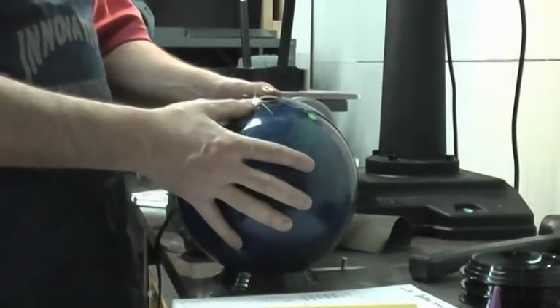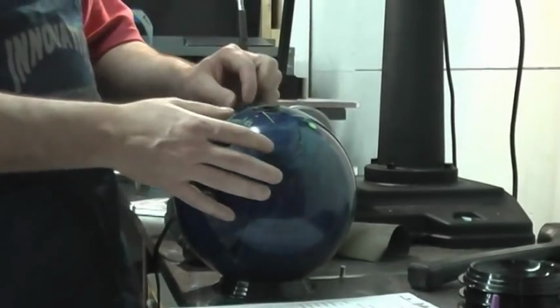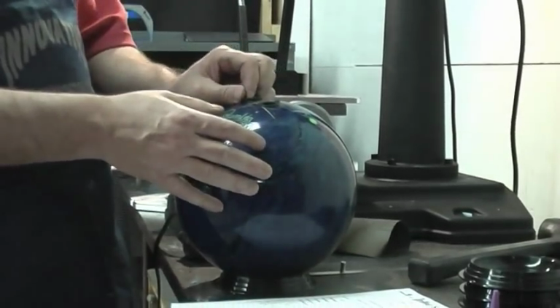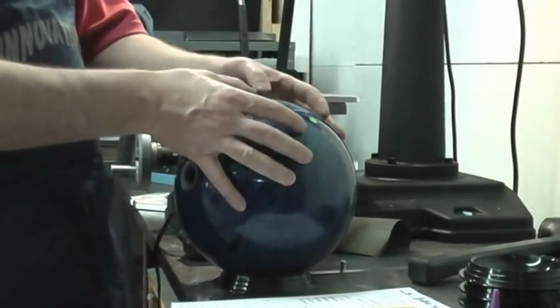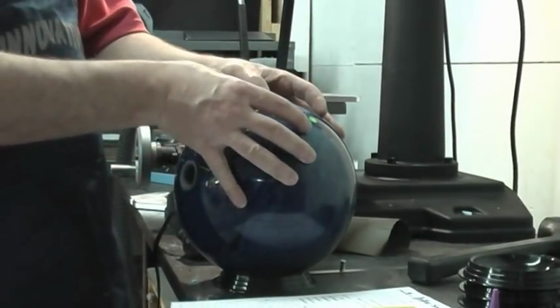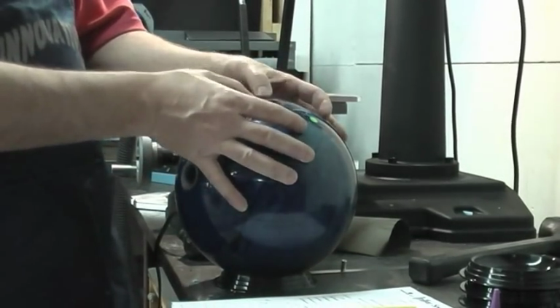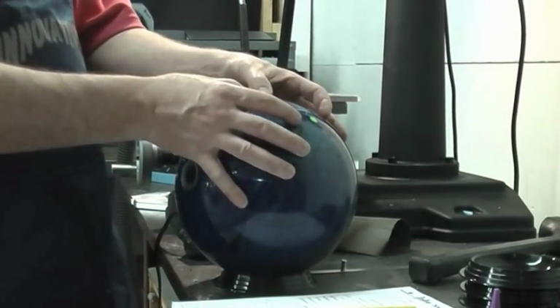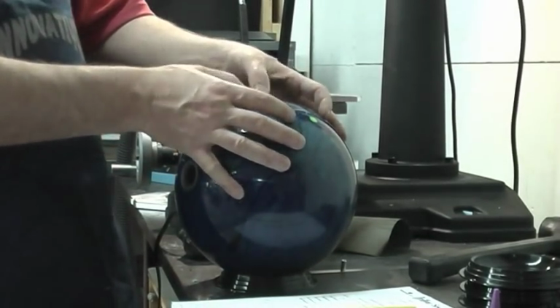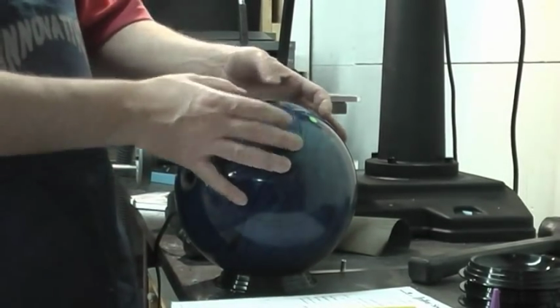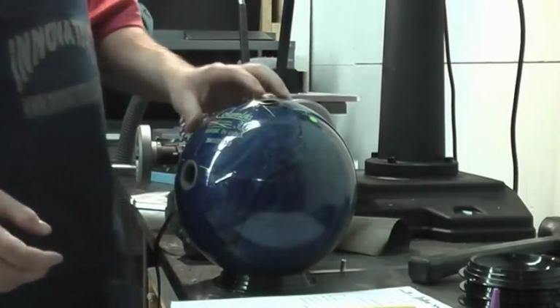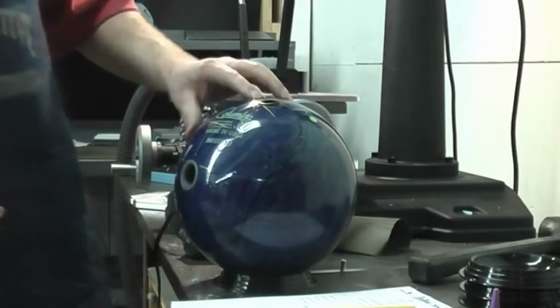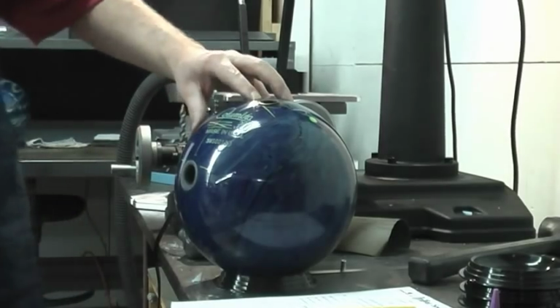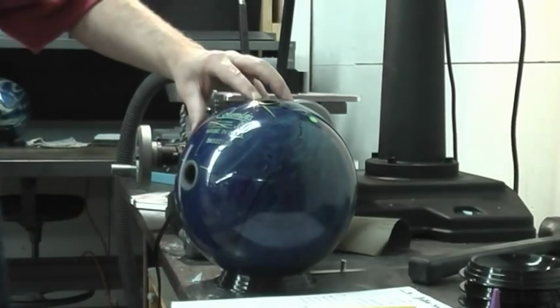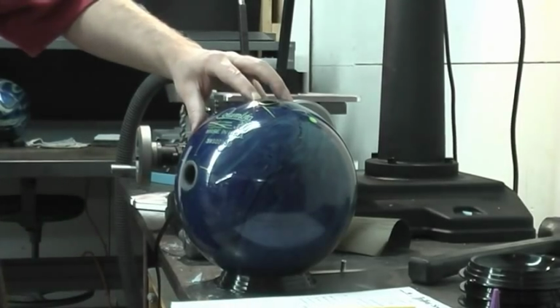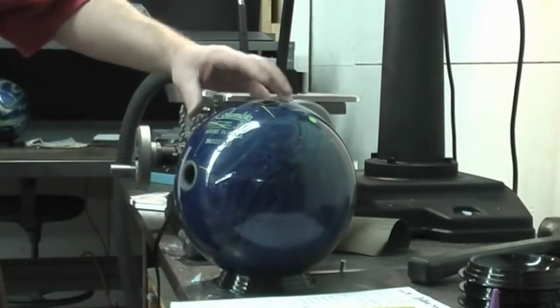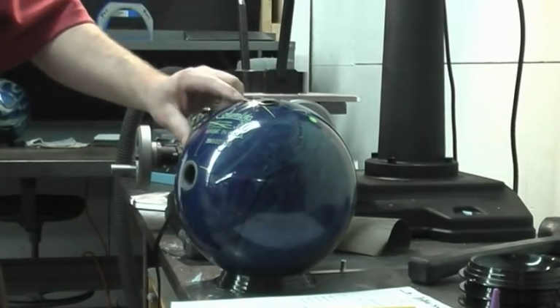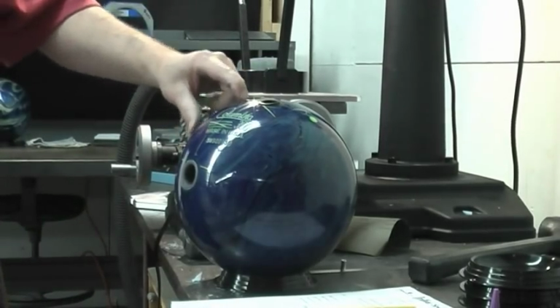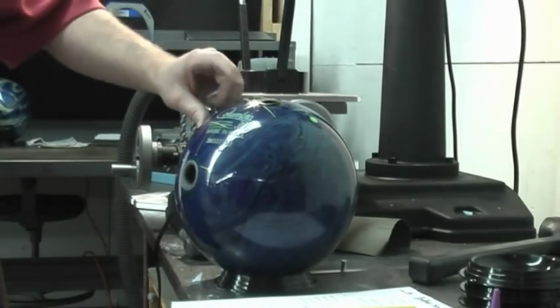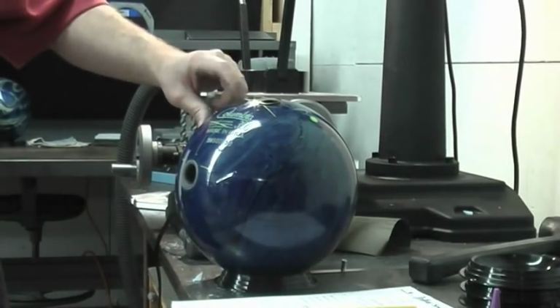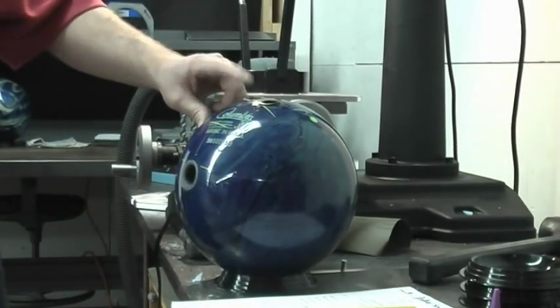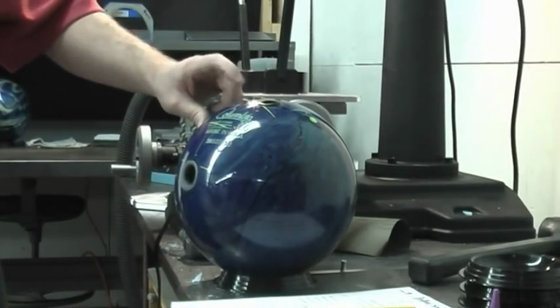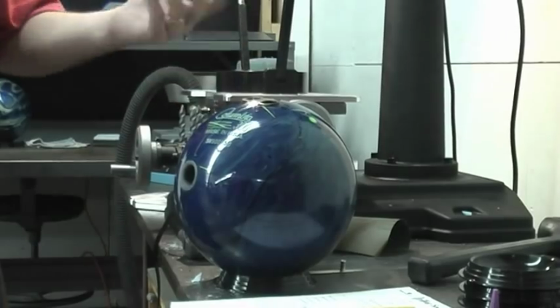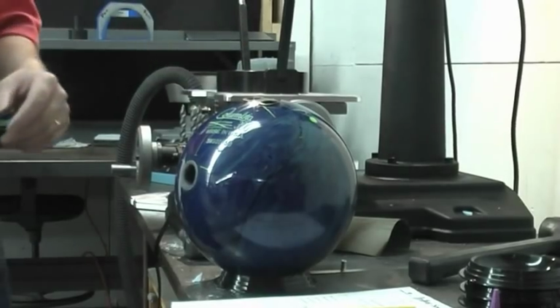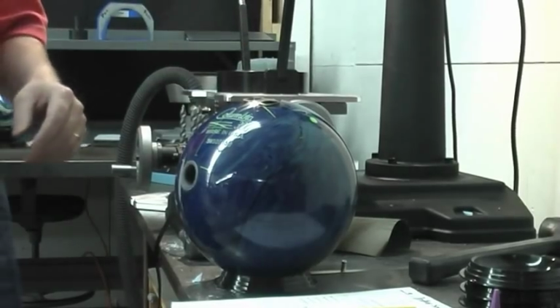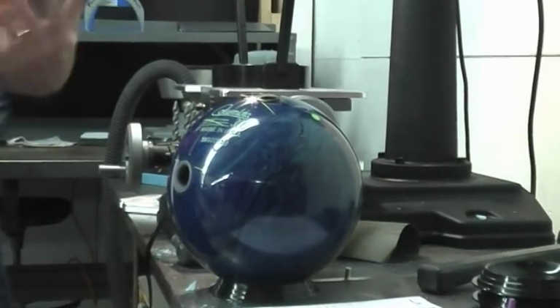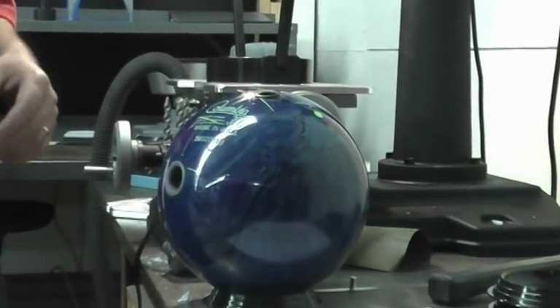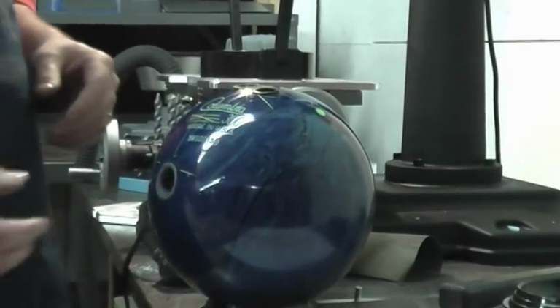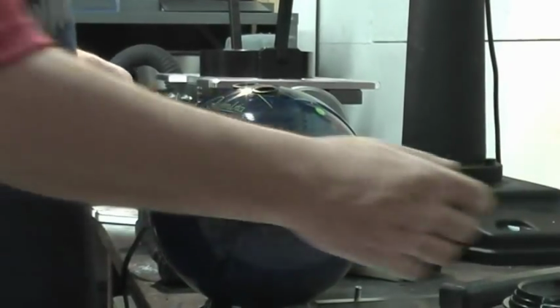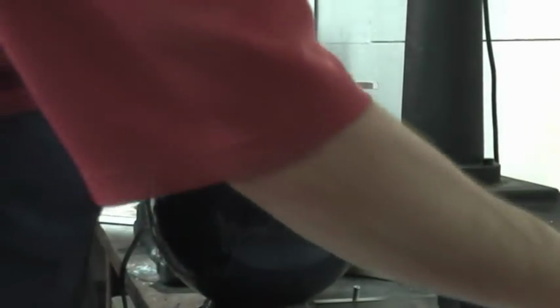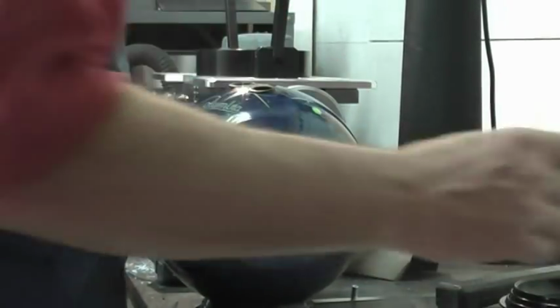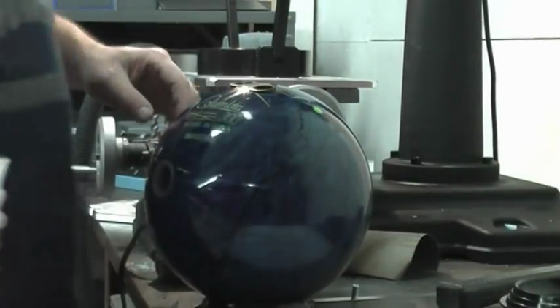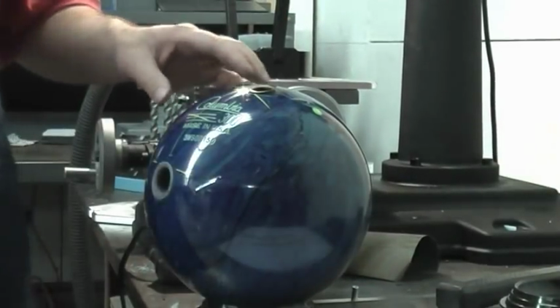Remember before when we were drilling, I told you the drill bit would hit the bridge side of the ball first. So you can see this sticks up here, and that causes a lot of problems for people out in the field. I want to show you a neat way to do this.